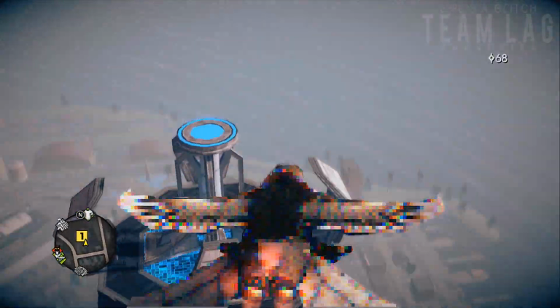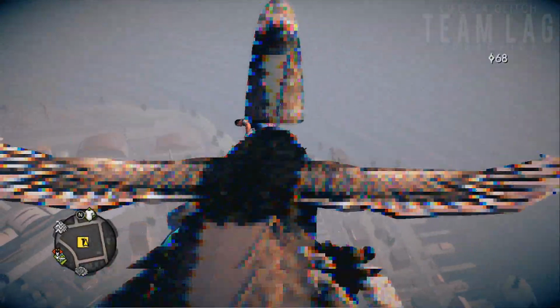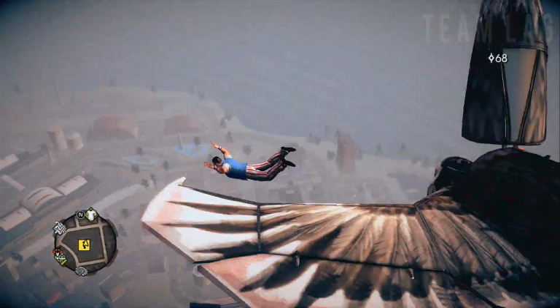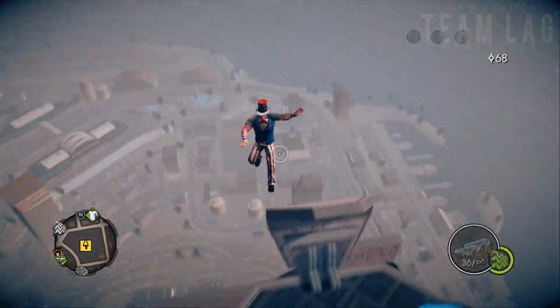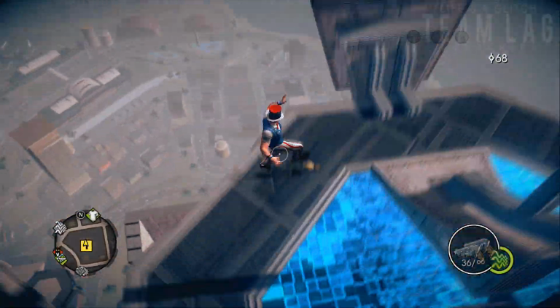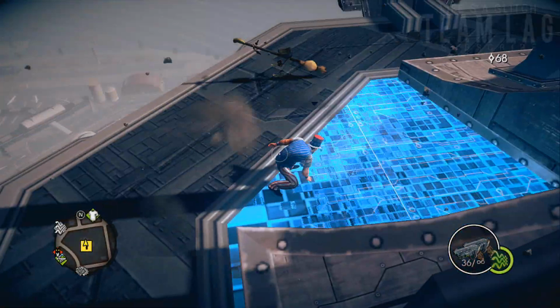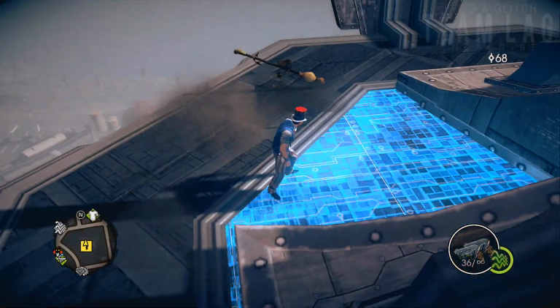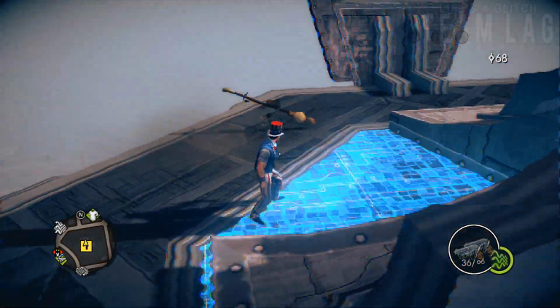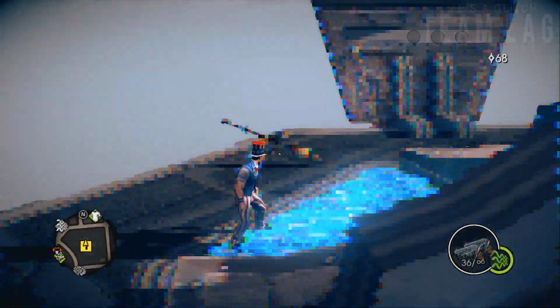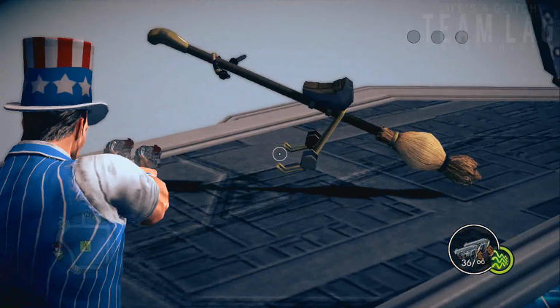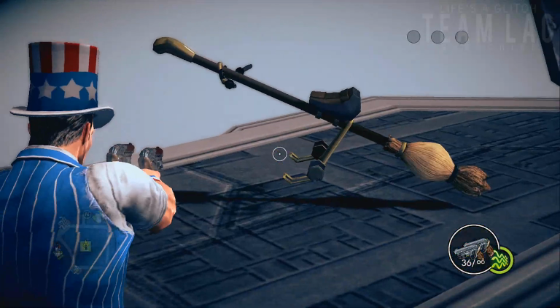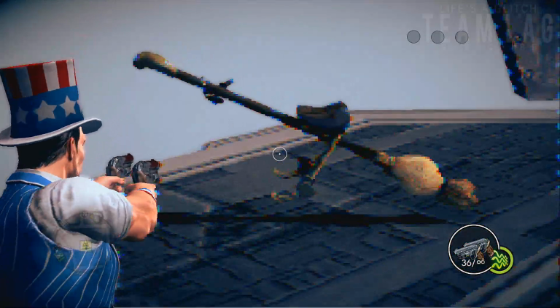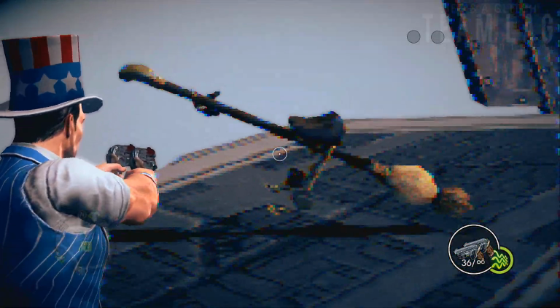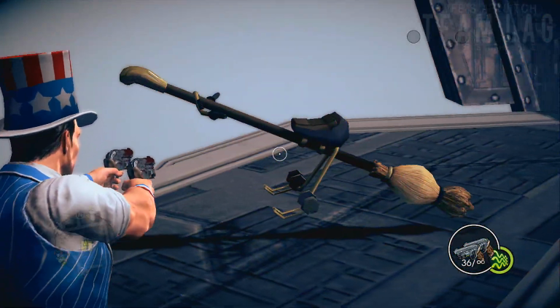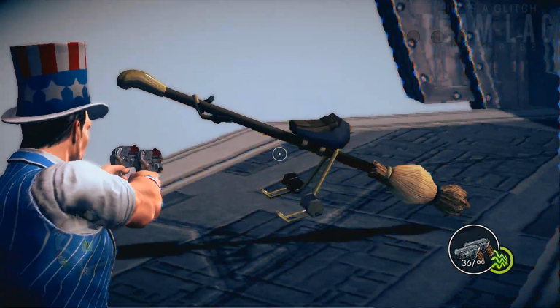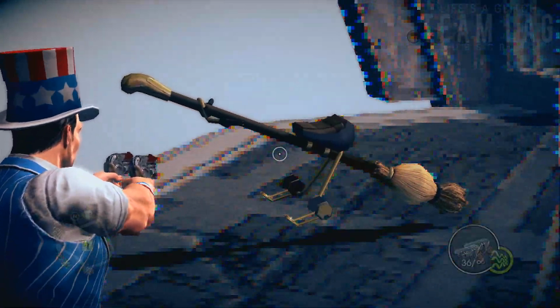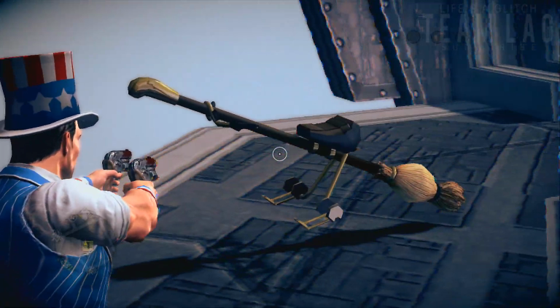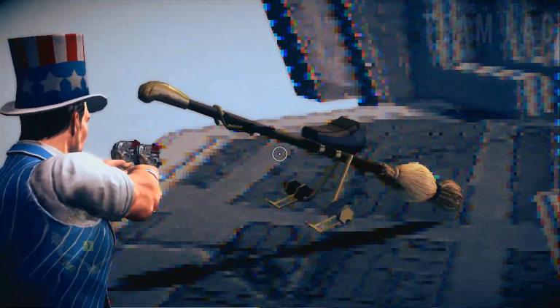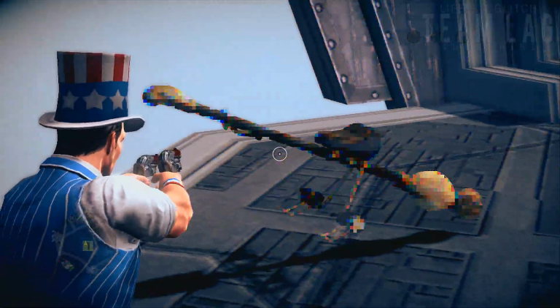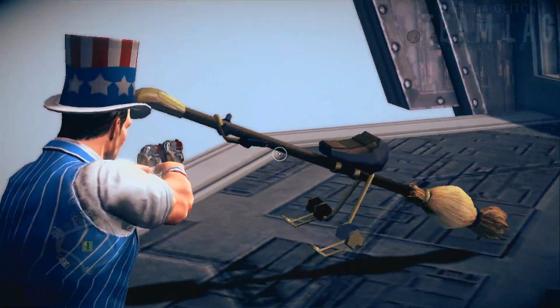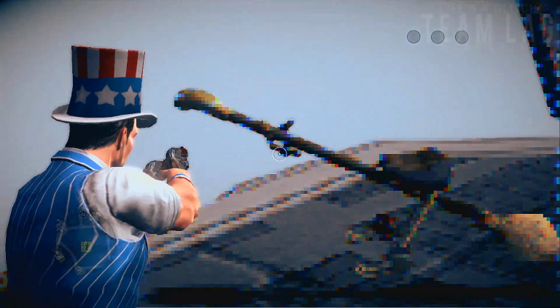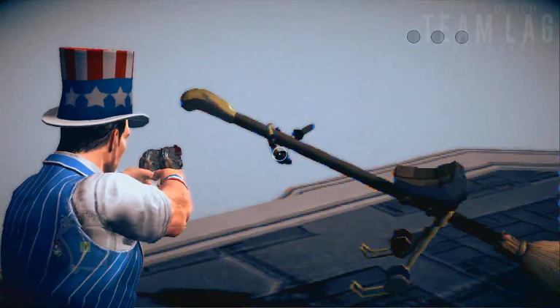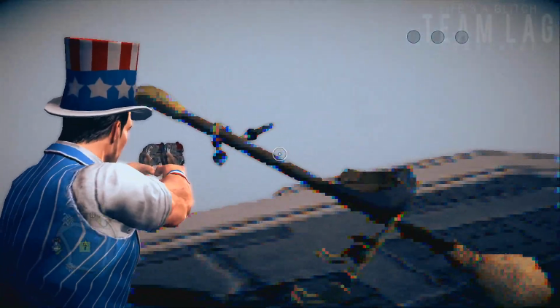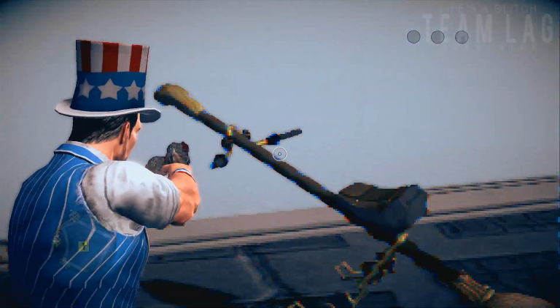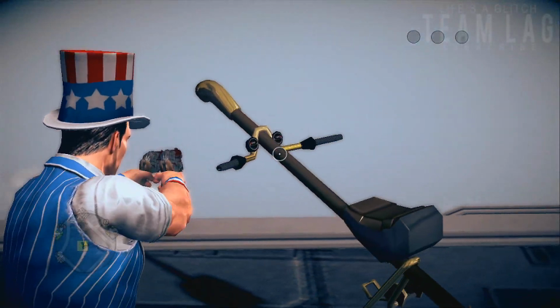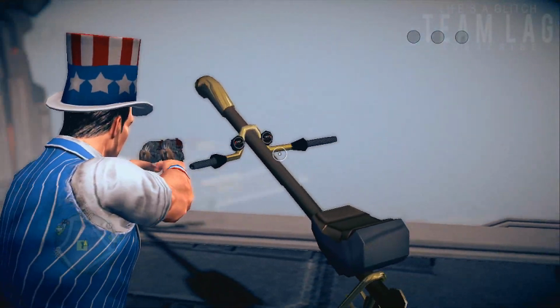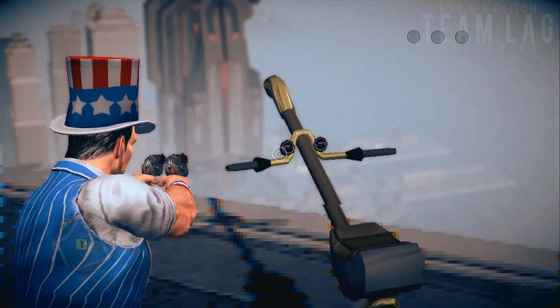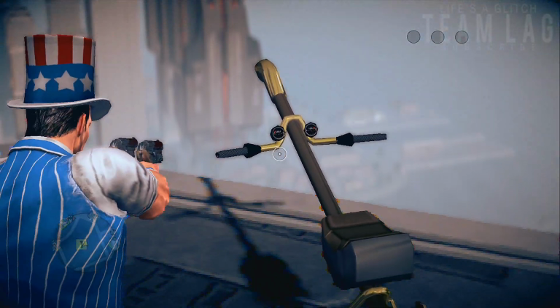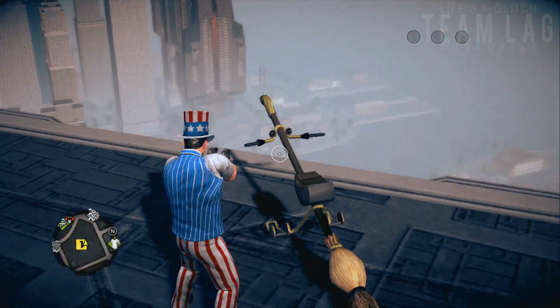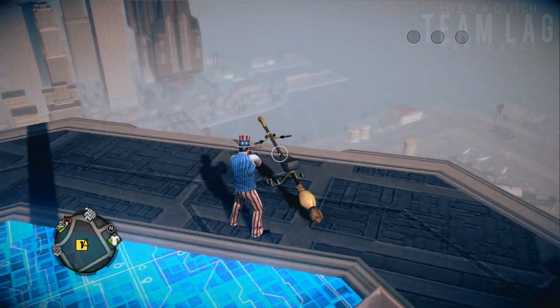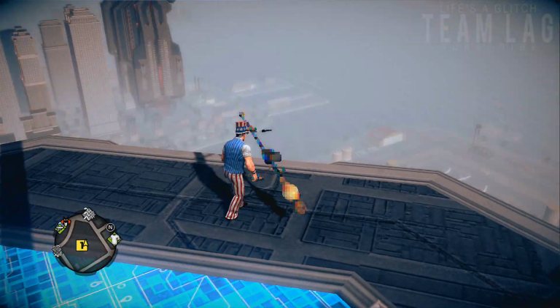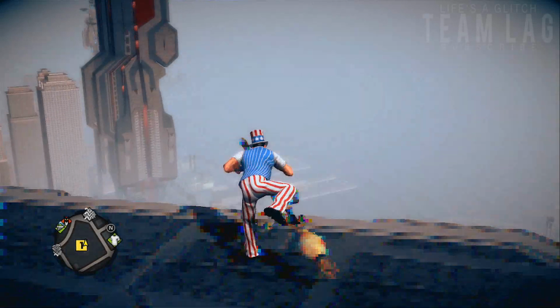Some of you may remember that this is a vehicle from the Witches and Wieners DLC from Saints Row The Third, and now it's returned in Saints Row 4 as a secret vehicle. So yeah, that's how to find it. Also, don't forget to save the vehicle in your garage so you can call it in later.